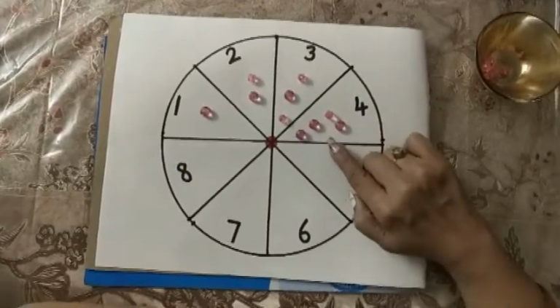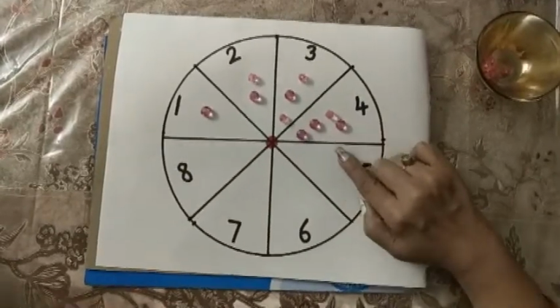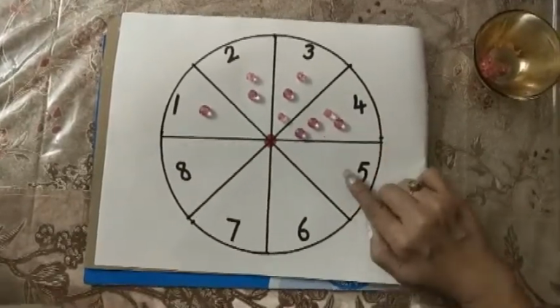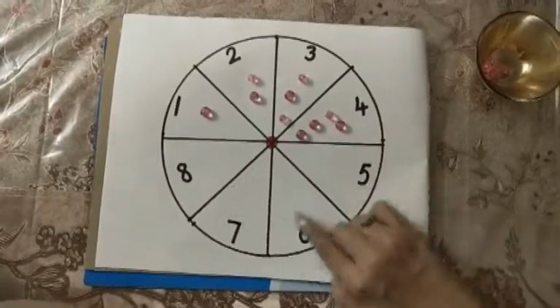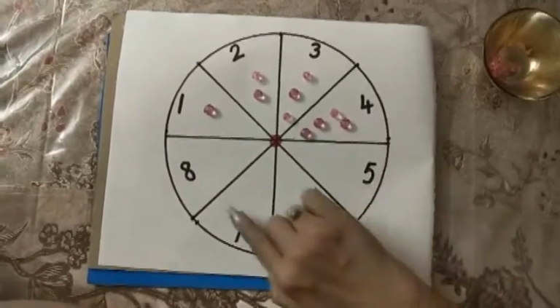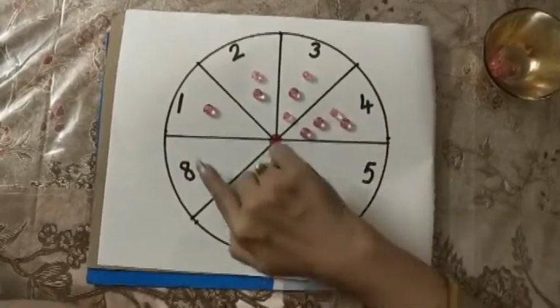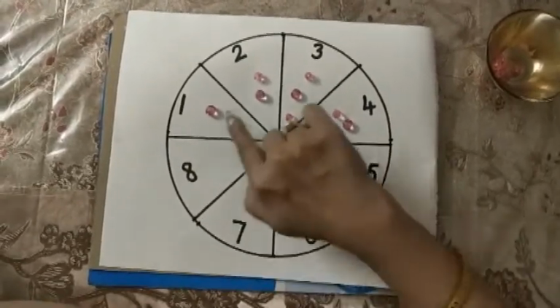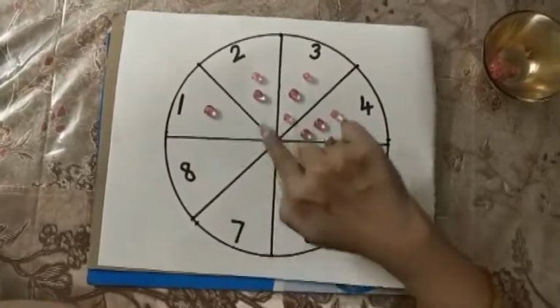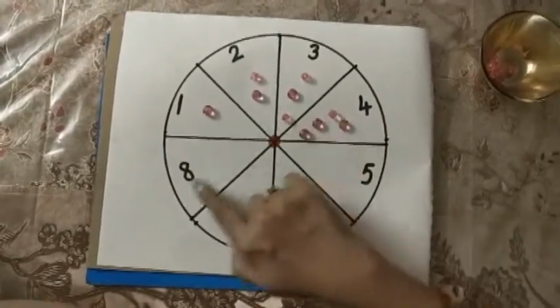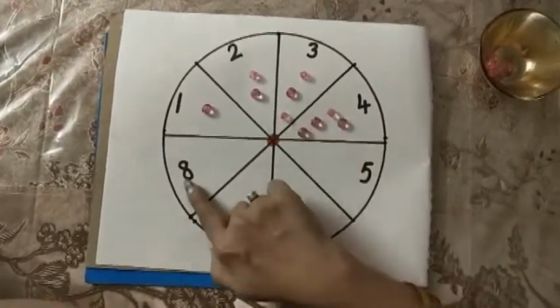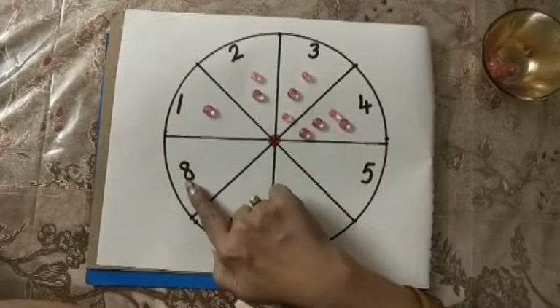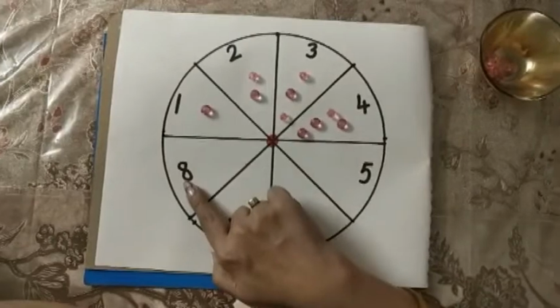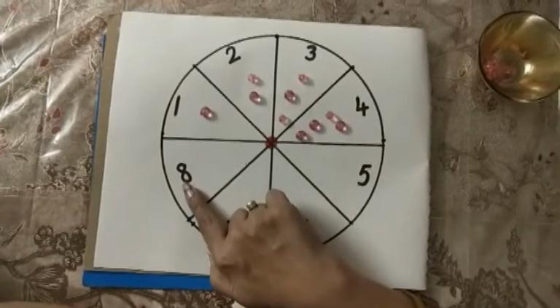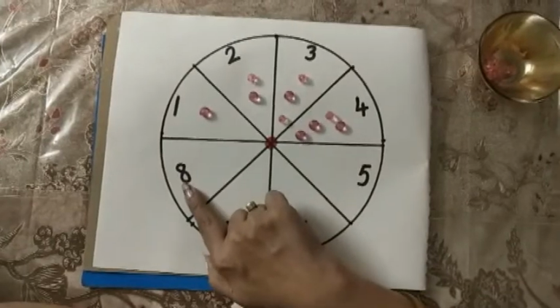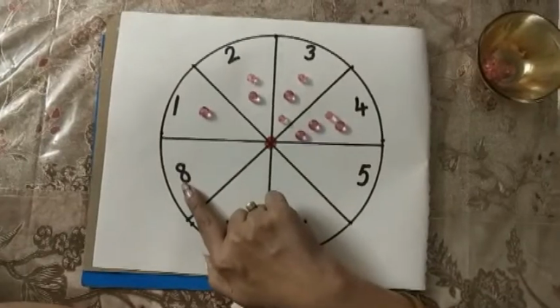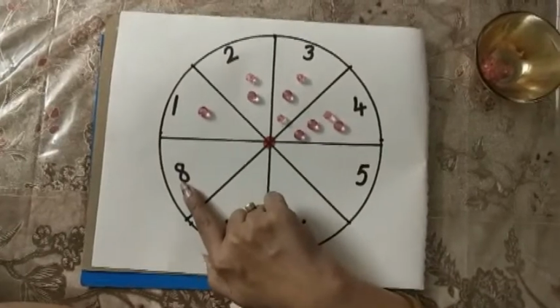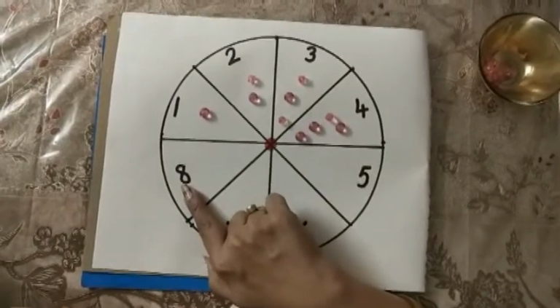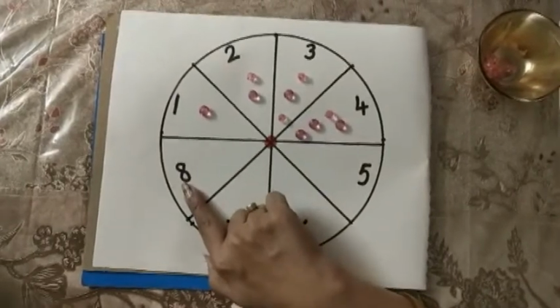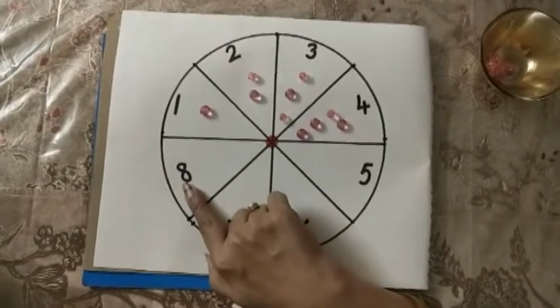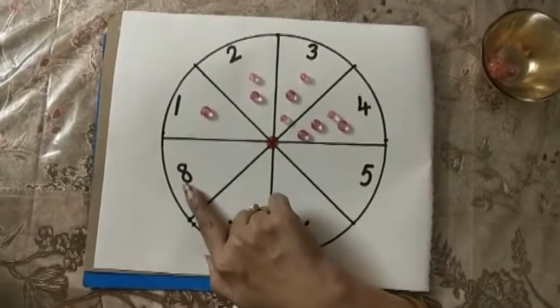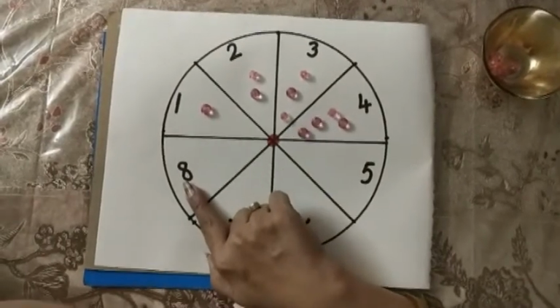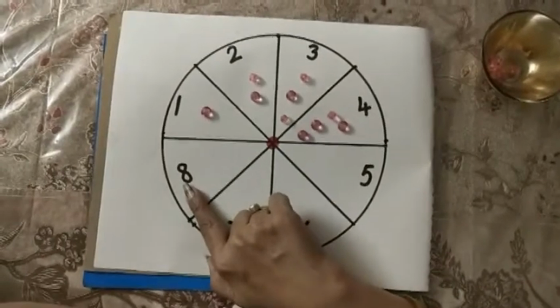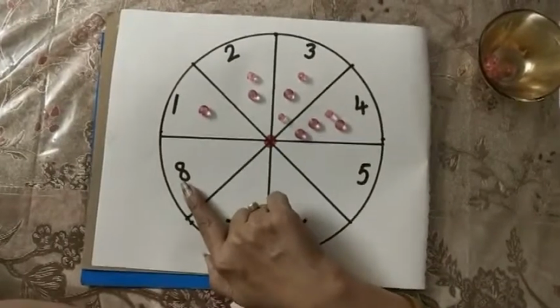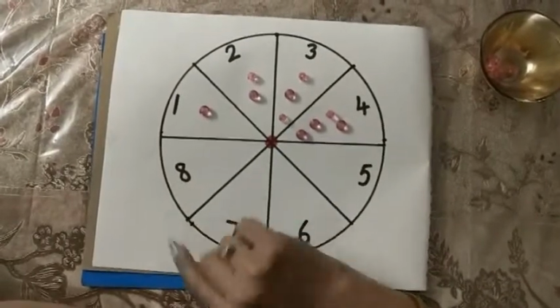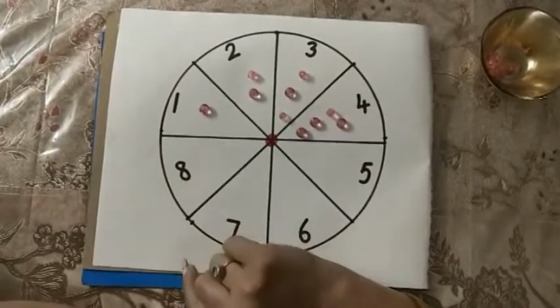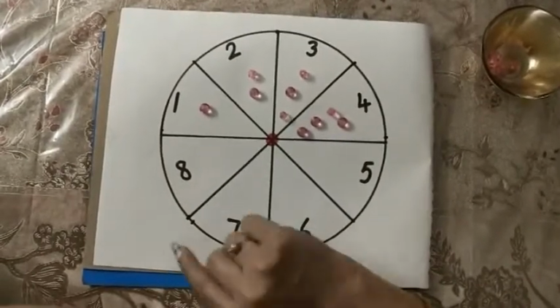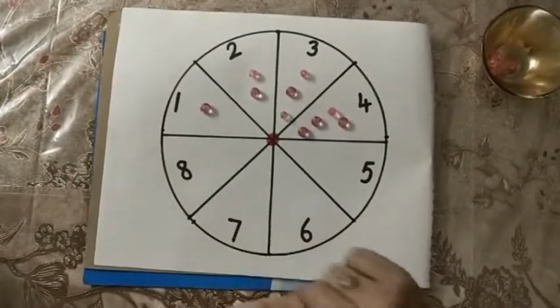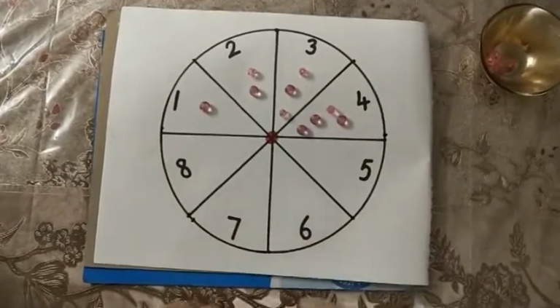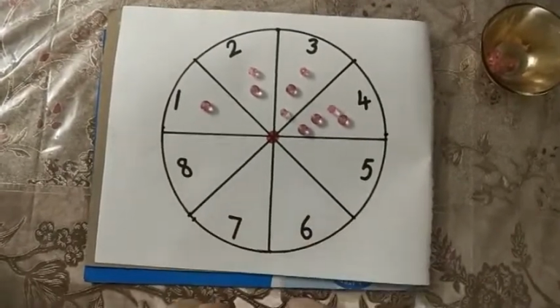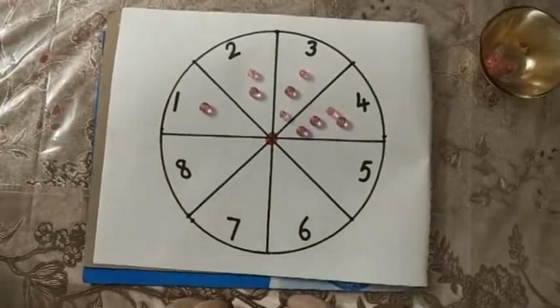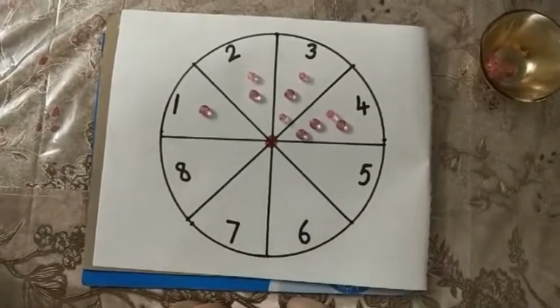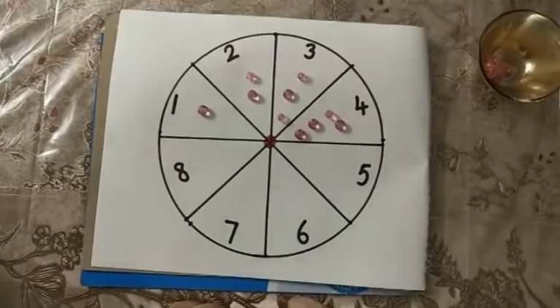Like this you can count till 8 and keep putting beads on it. So go ahead, do this activity and send me the videos.